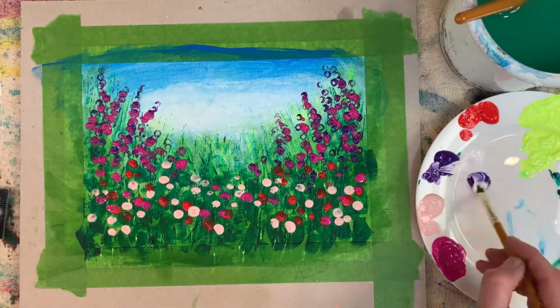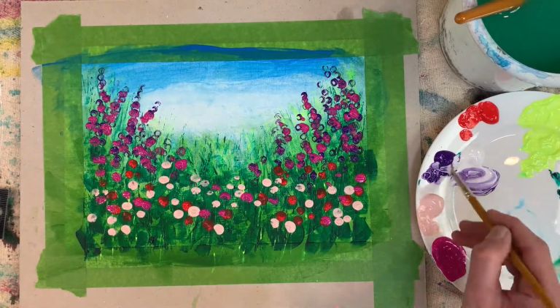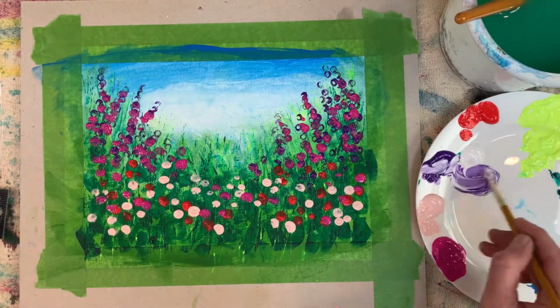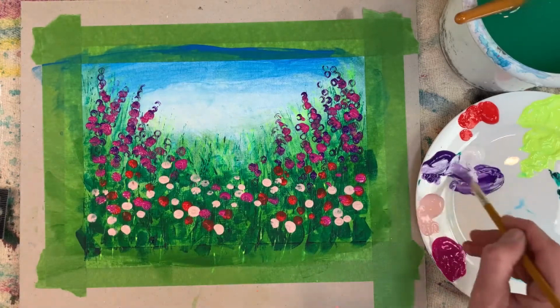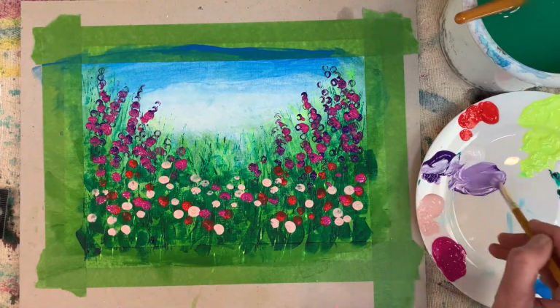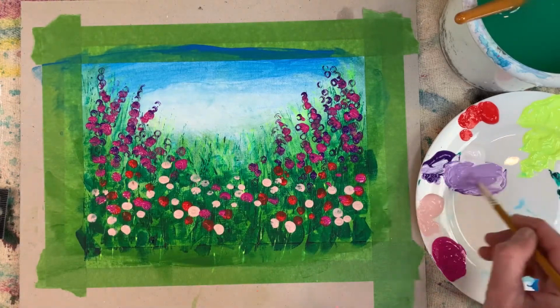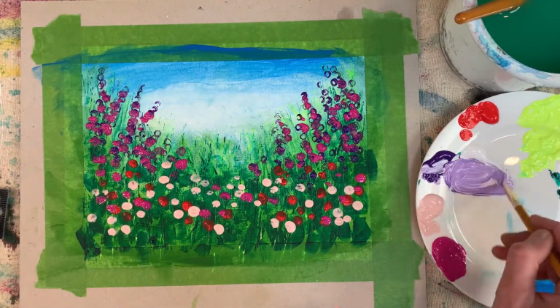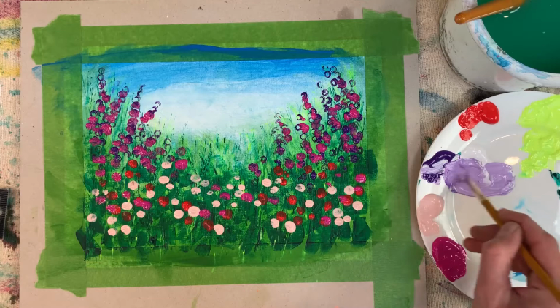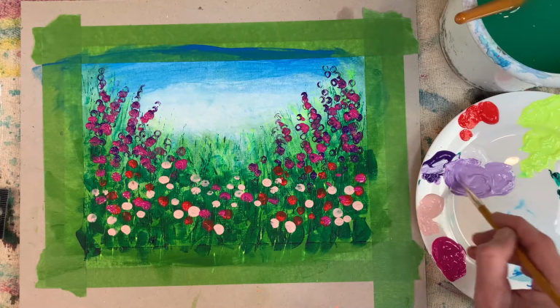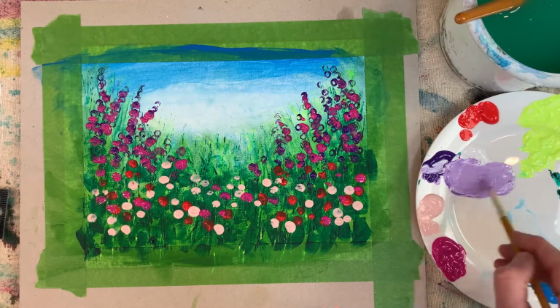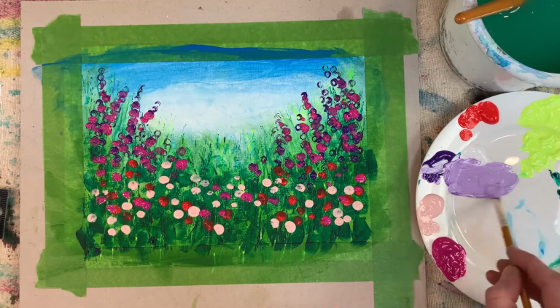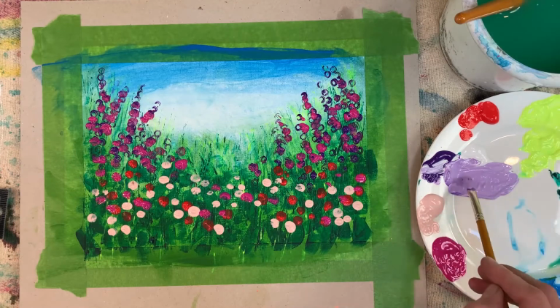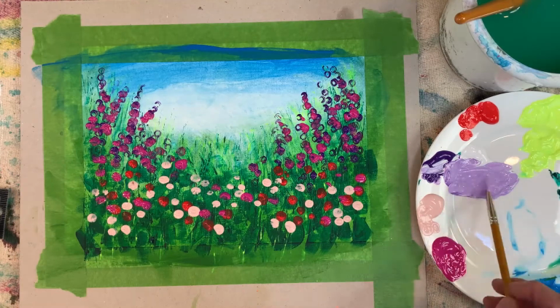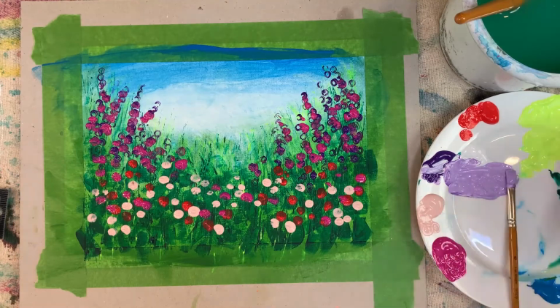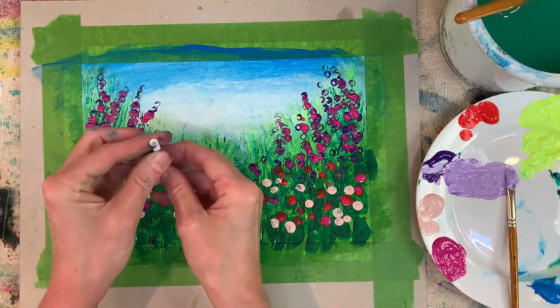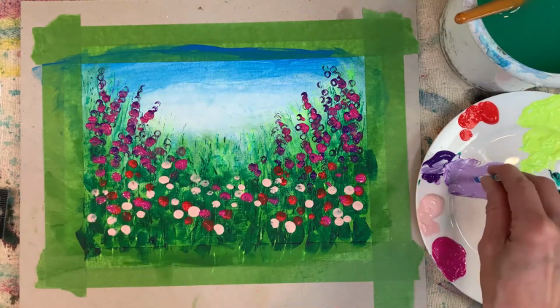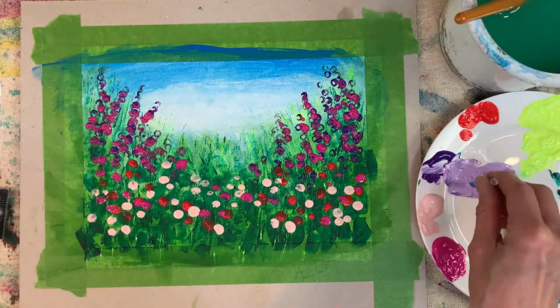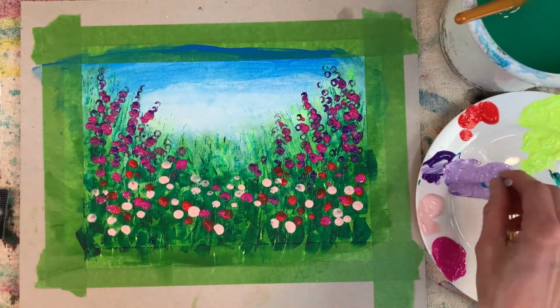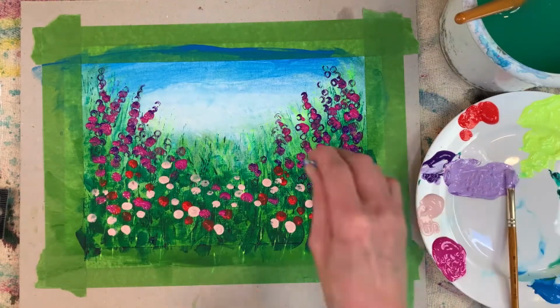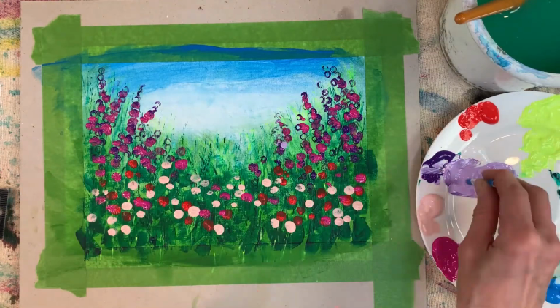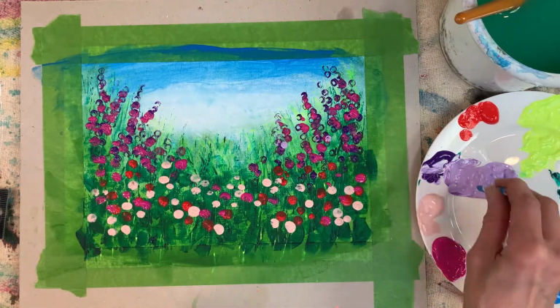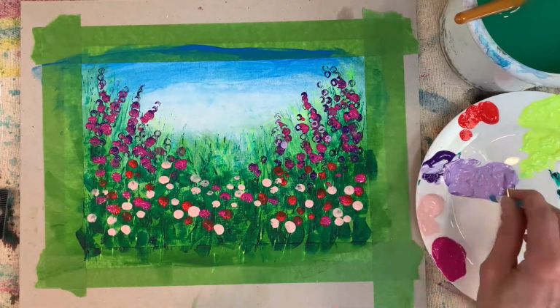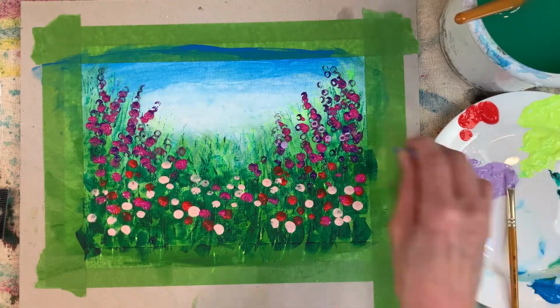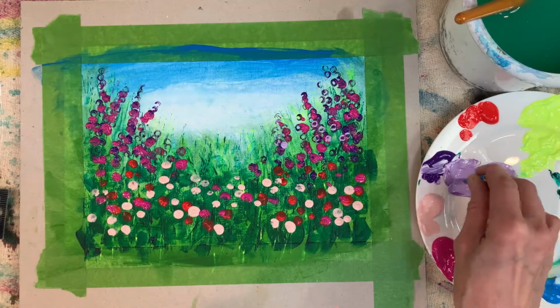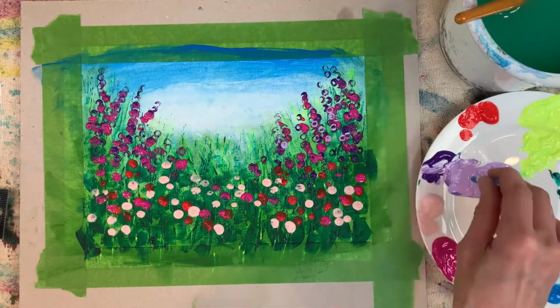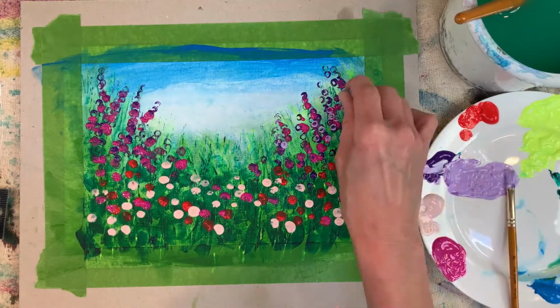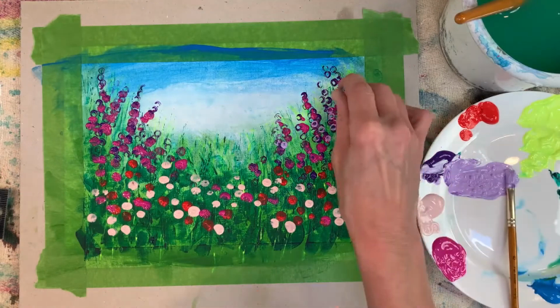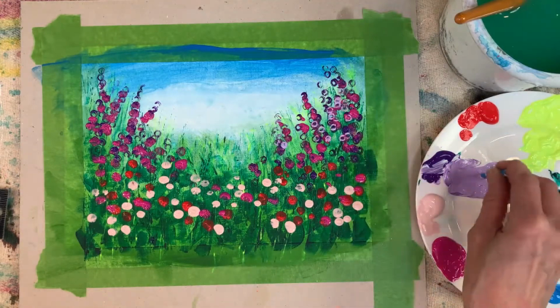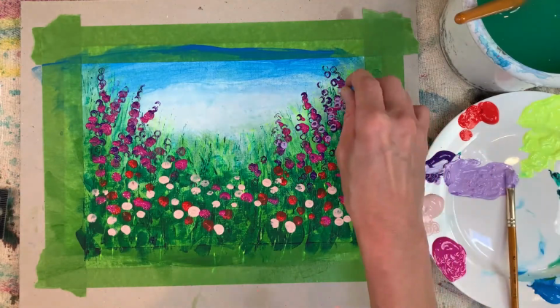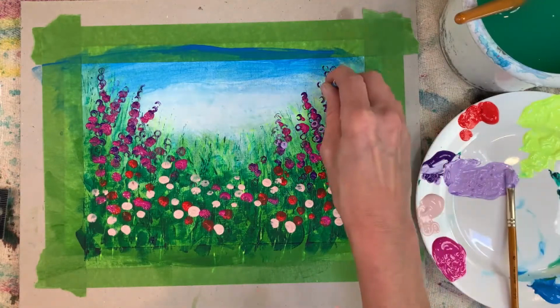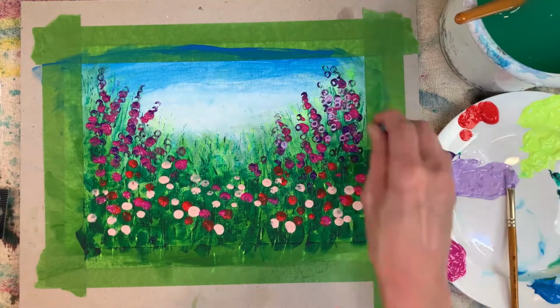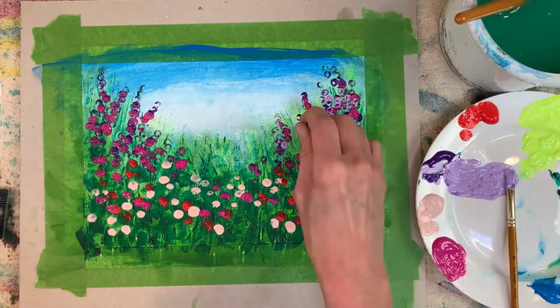Mix up a lighter violet using white, and a clean straw — another layer of printing to give those foxgloves just a little bit more definition.